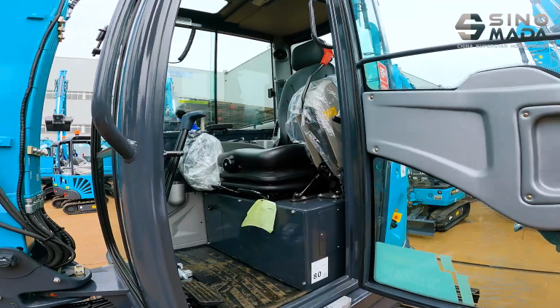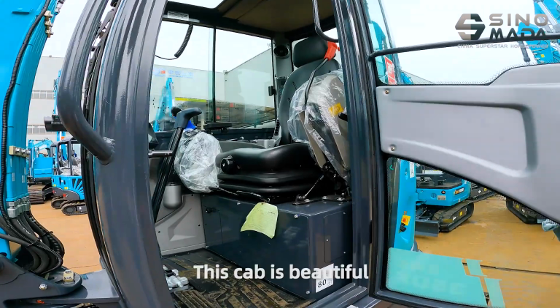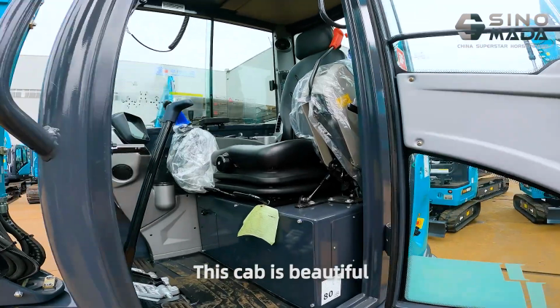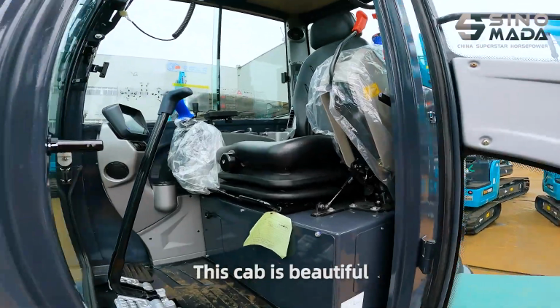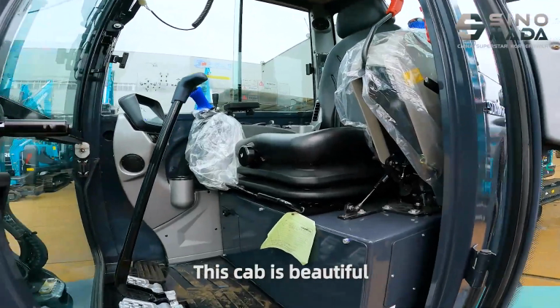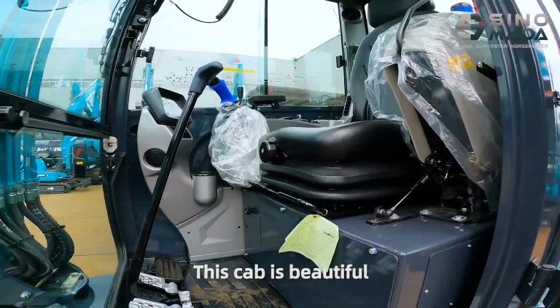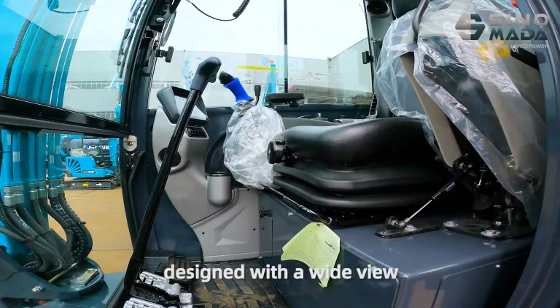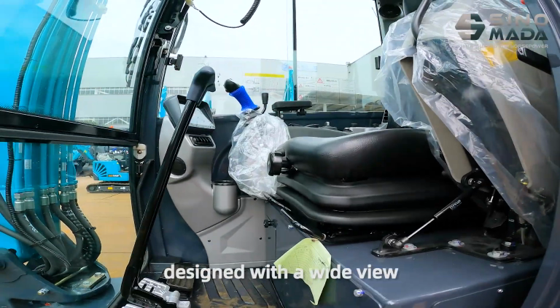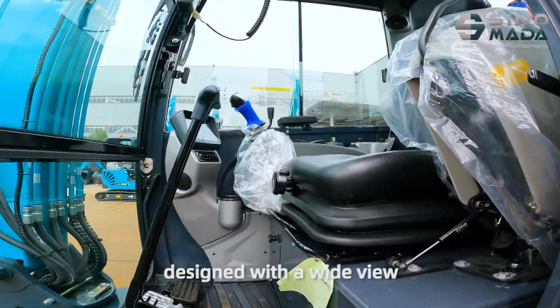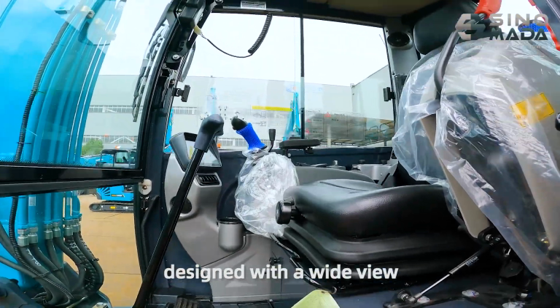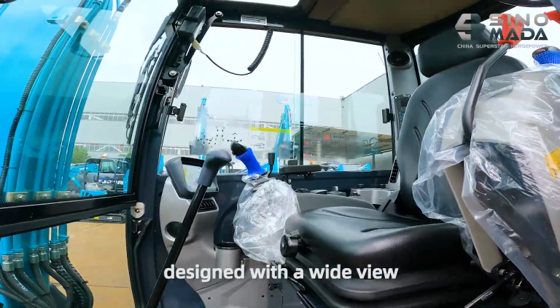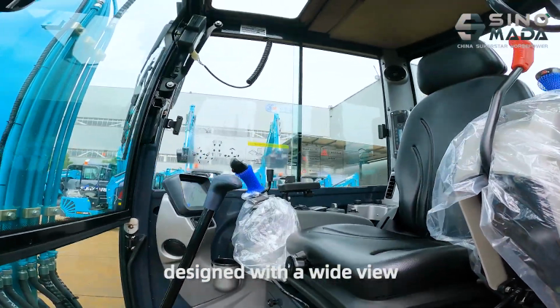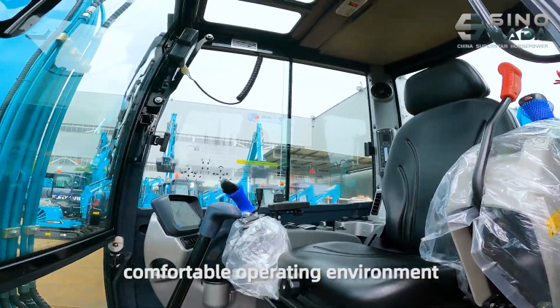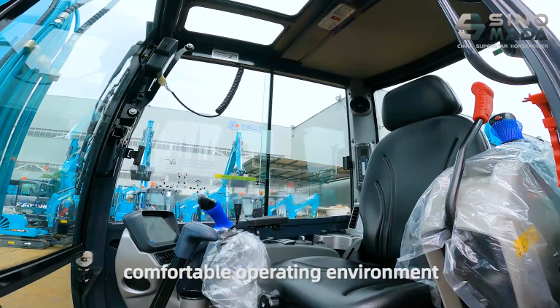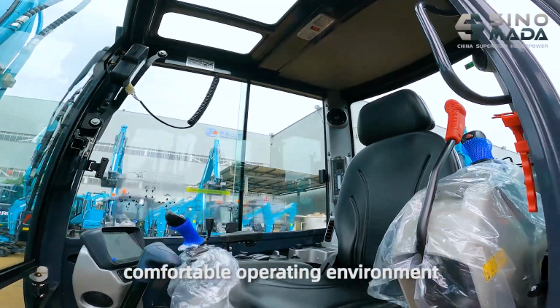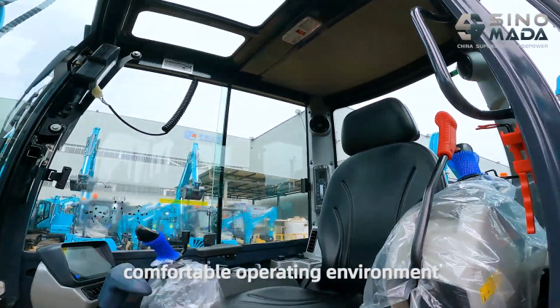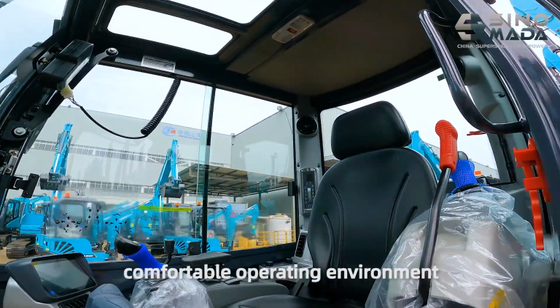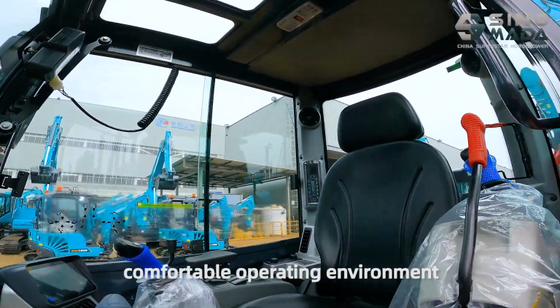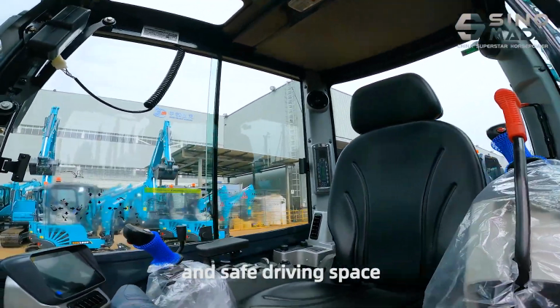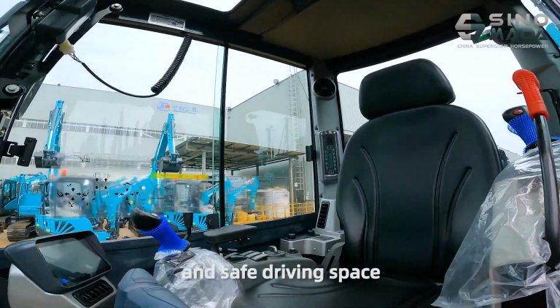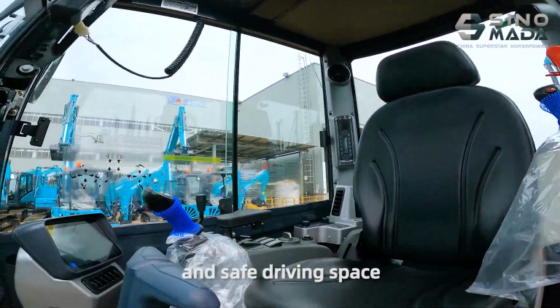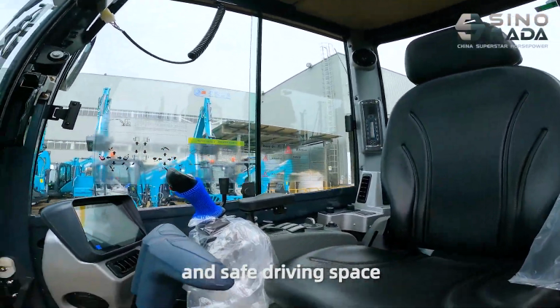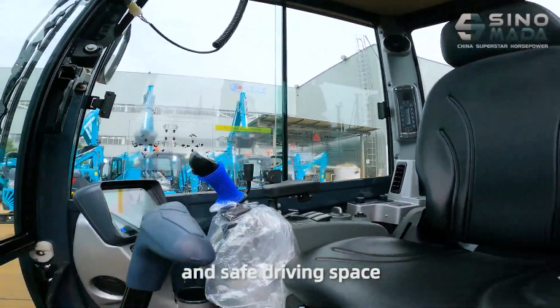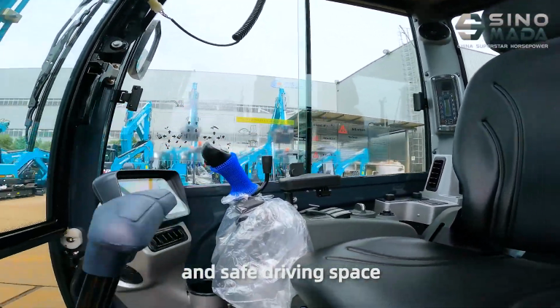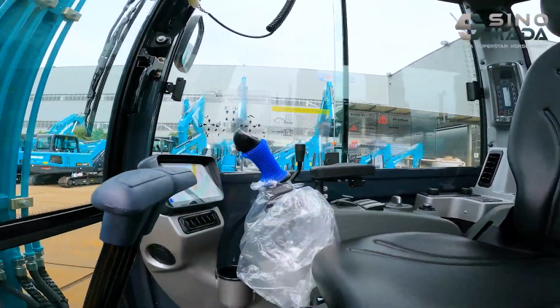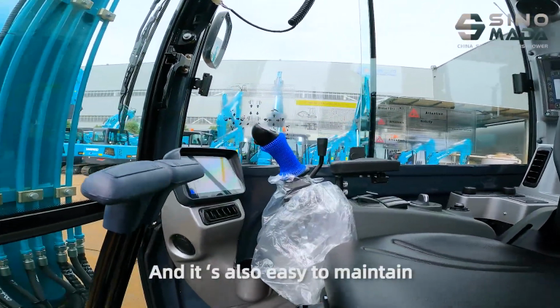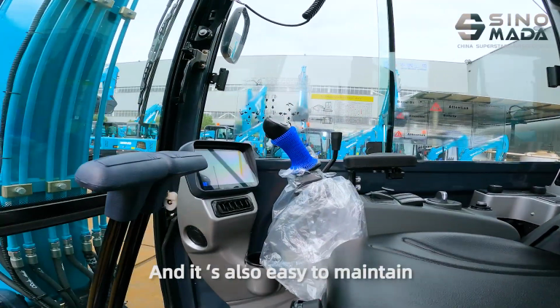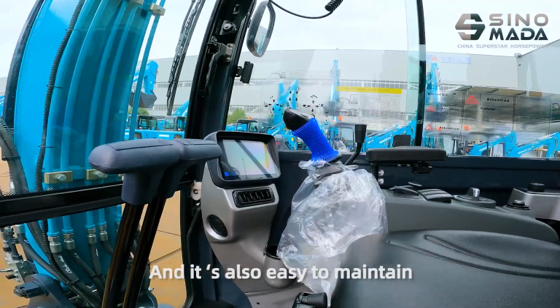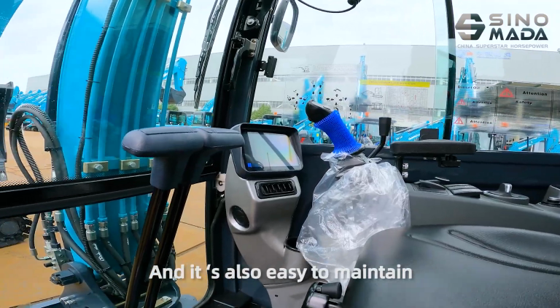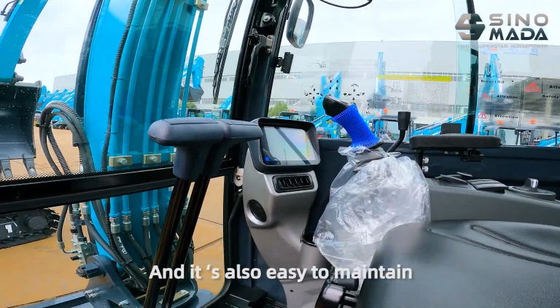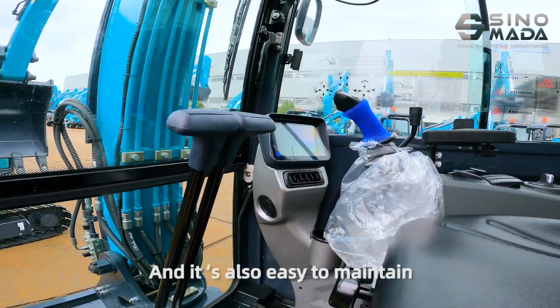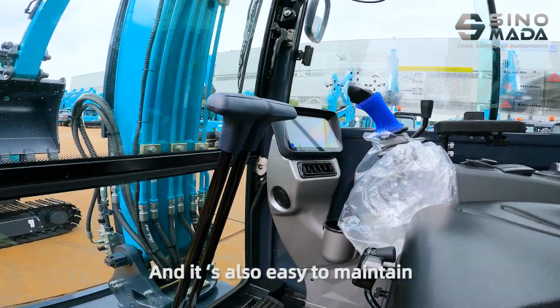This cab is beautiful, designed with a wide-view, comfortable operating environment, and safe driving space, and is also easy to maintain.